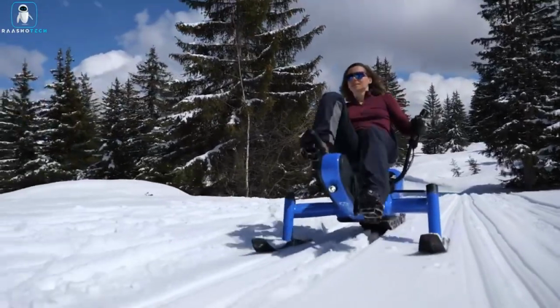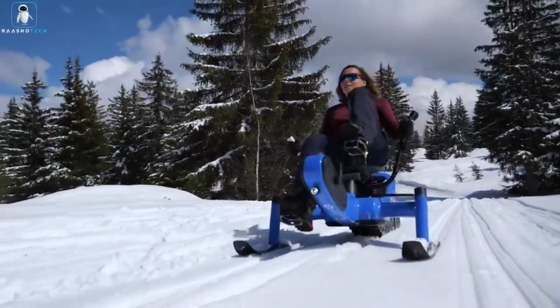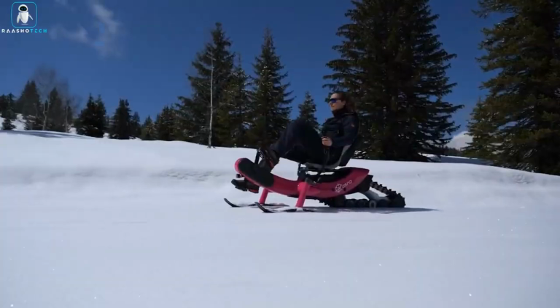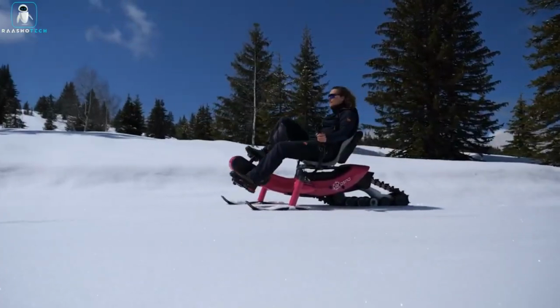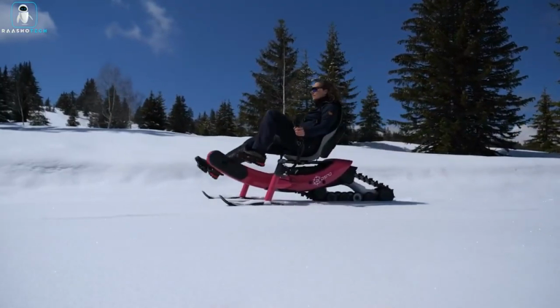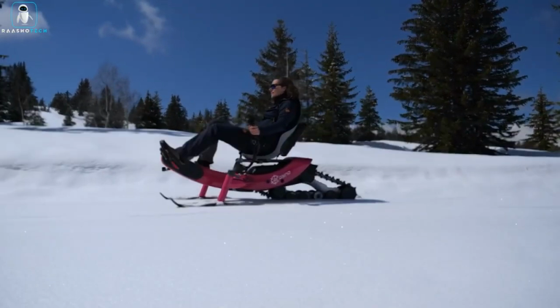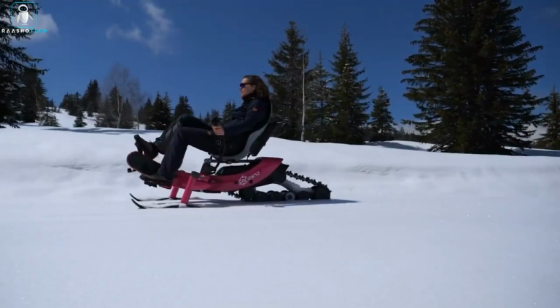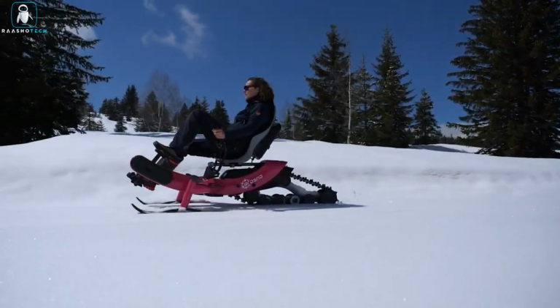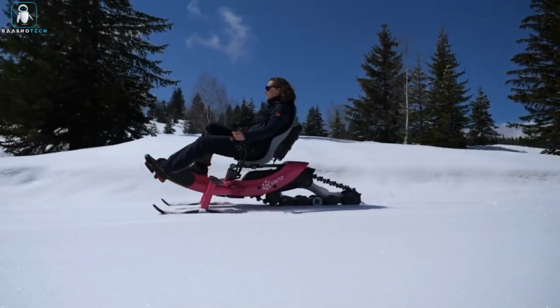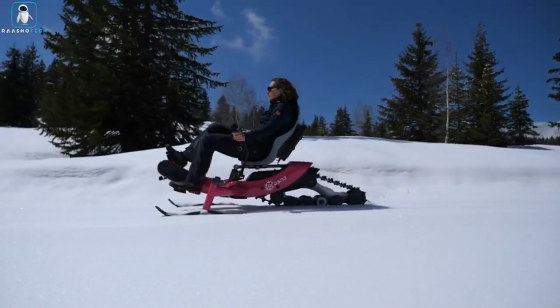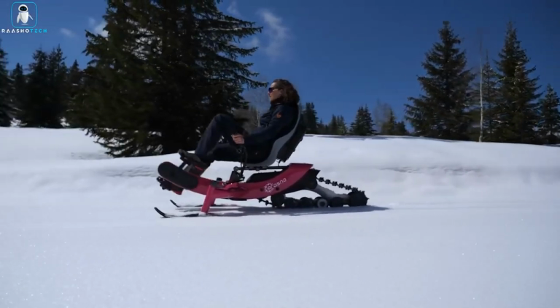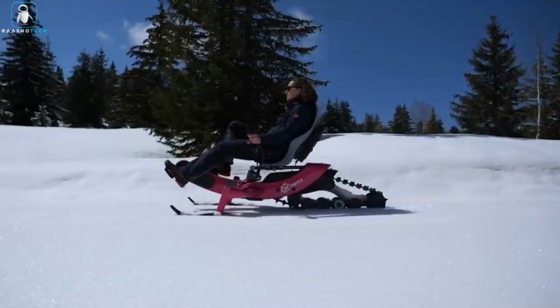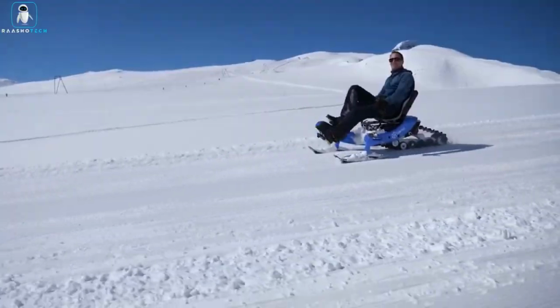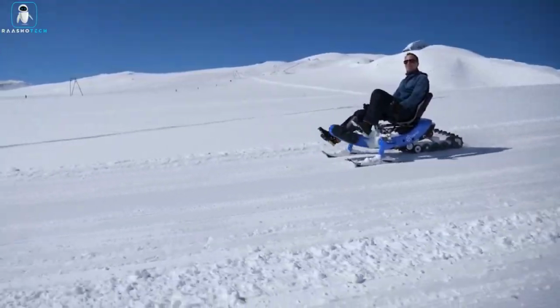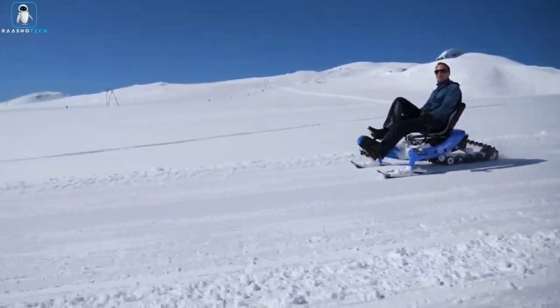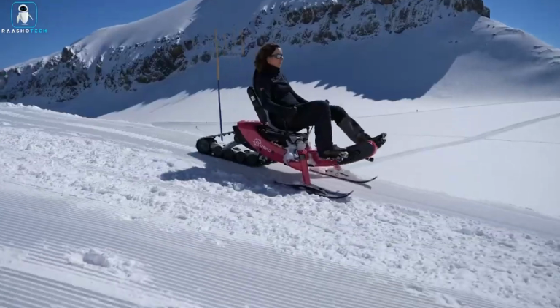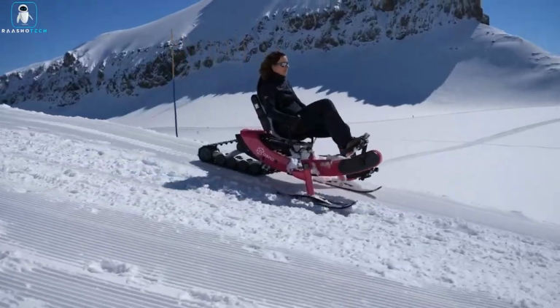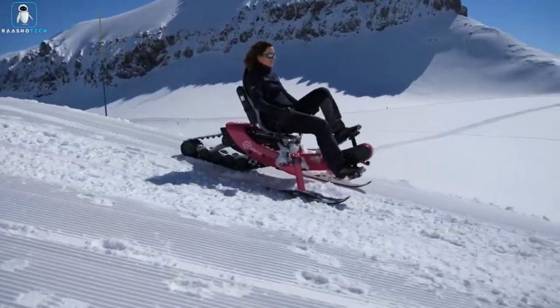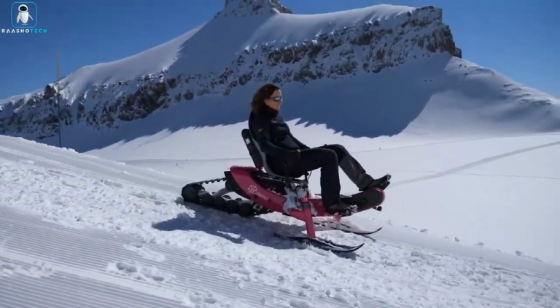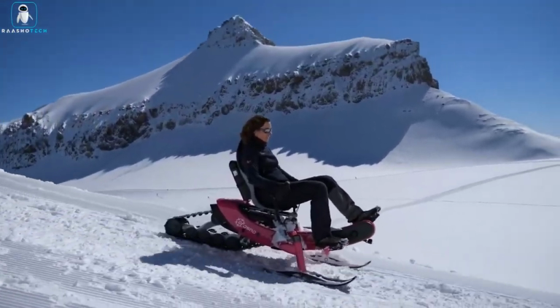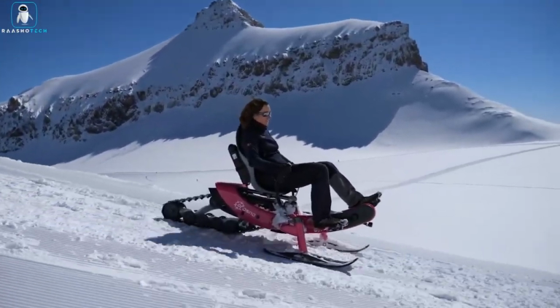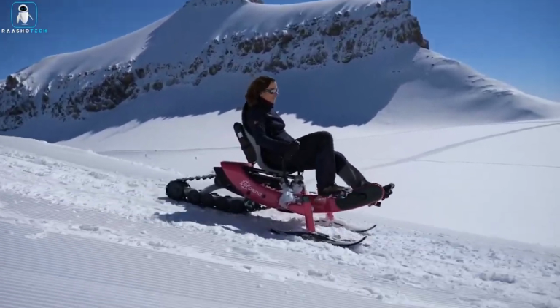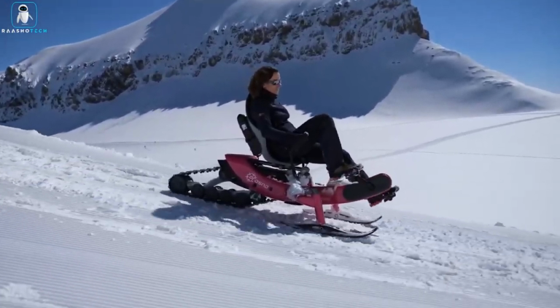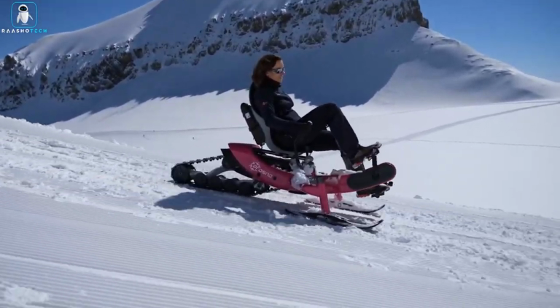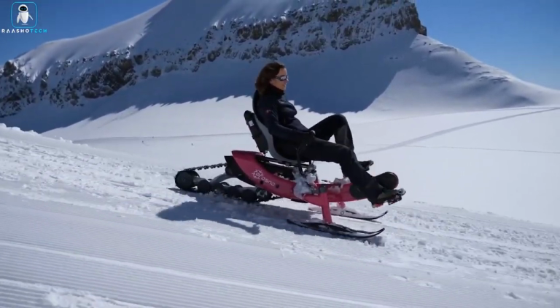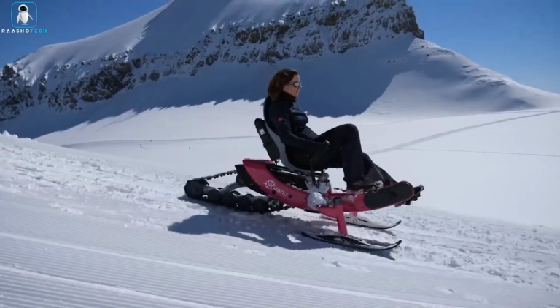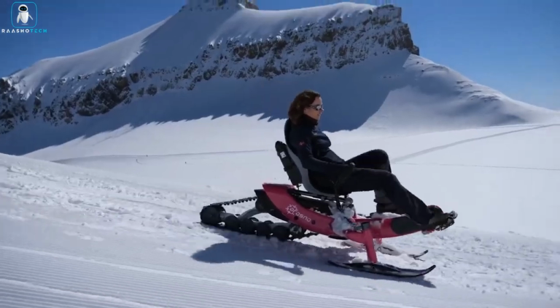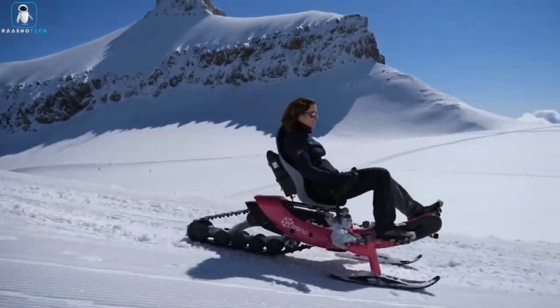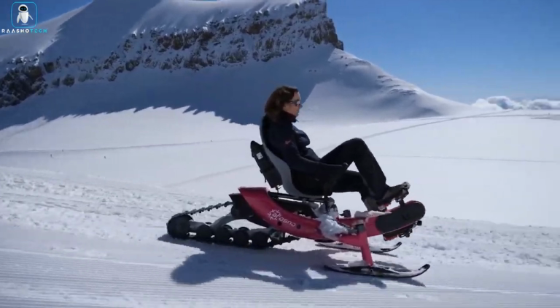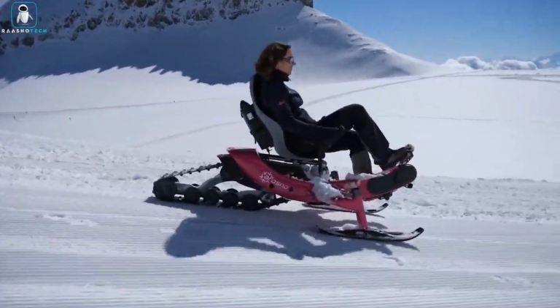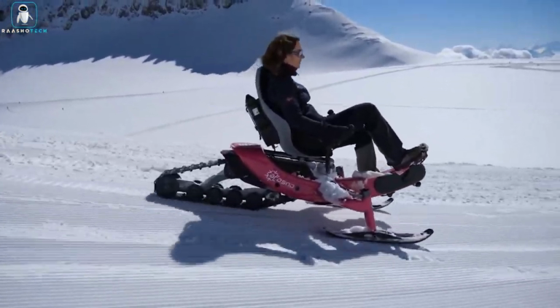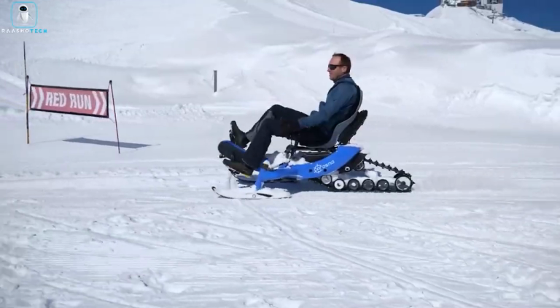Crafted by French winter and mountain sports specialist Arozno, it stands as the world's first electric snowbike, set to hit the market in 2022 after two years of intensive research and testing.